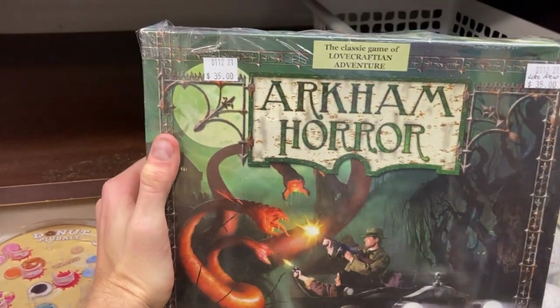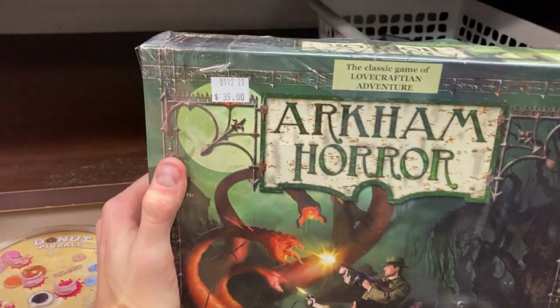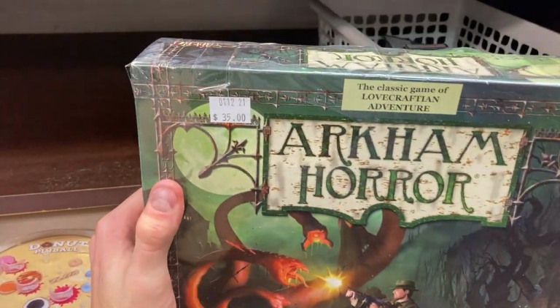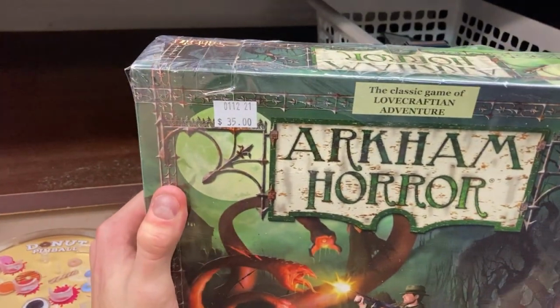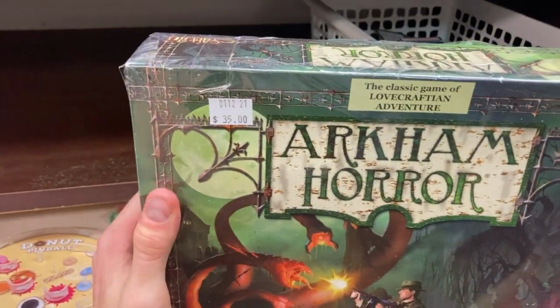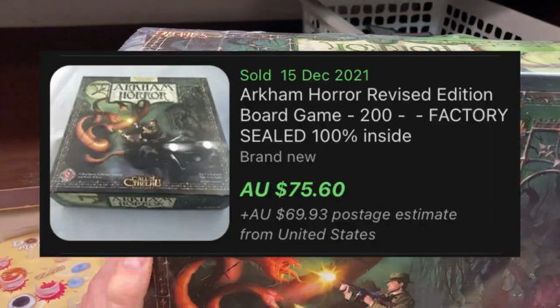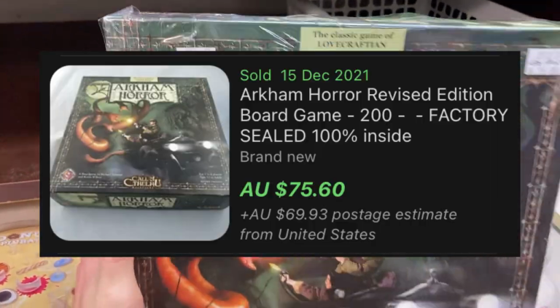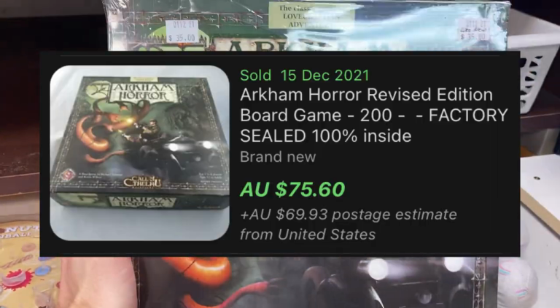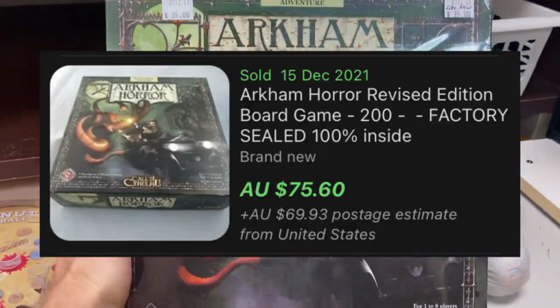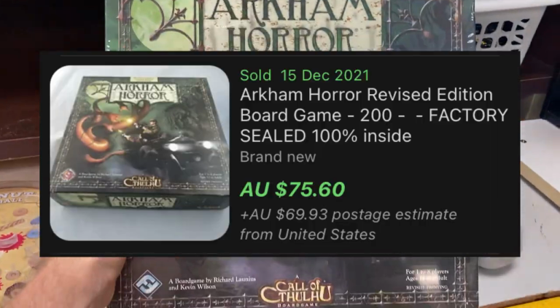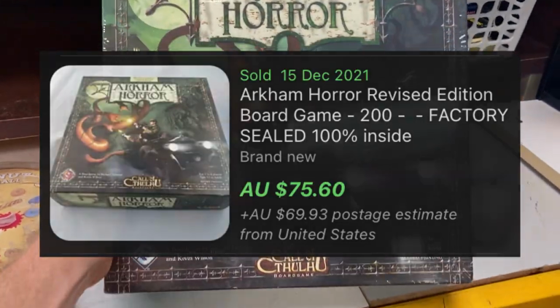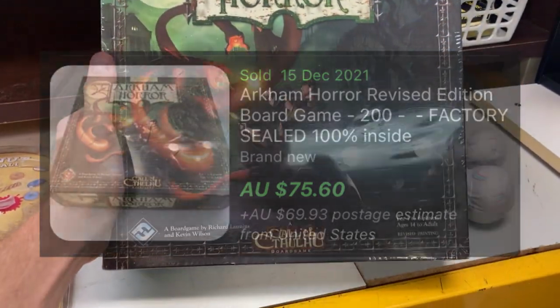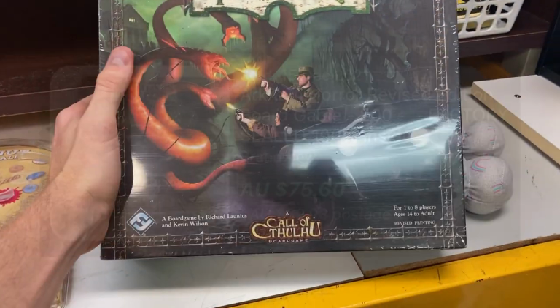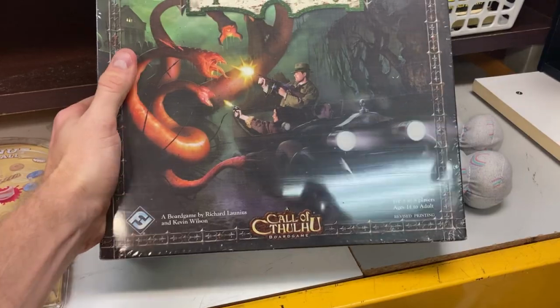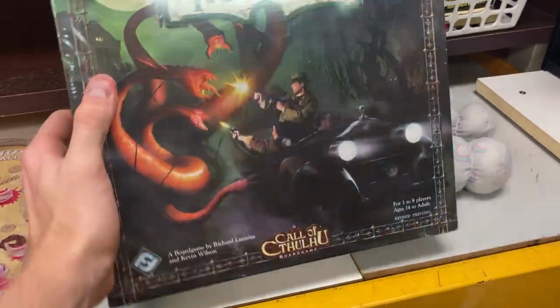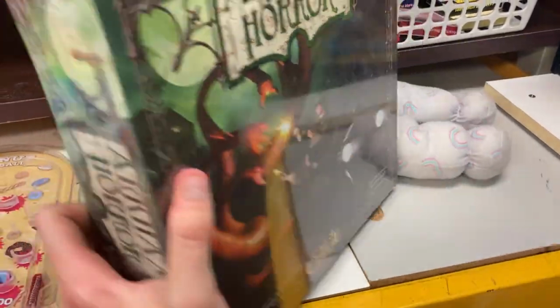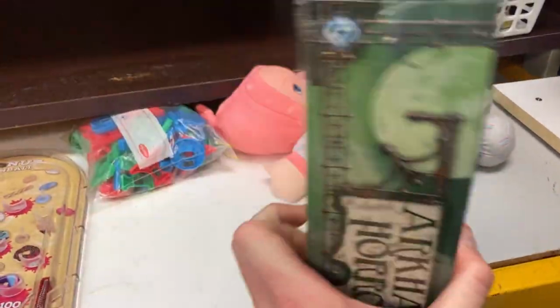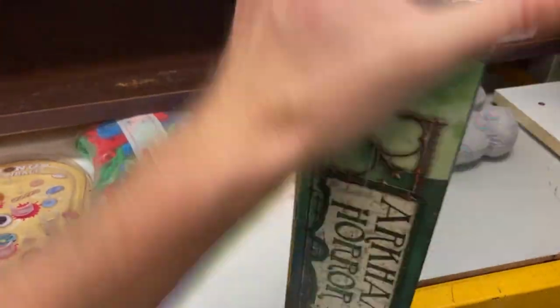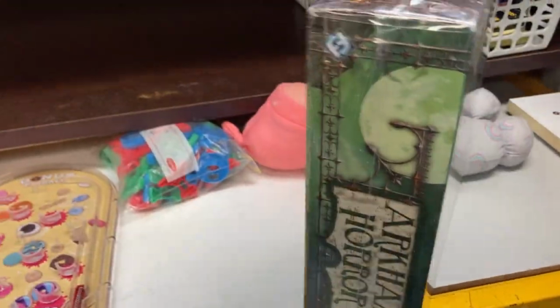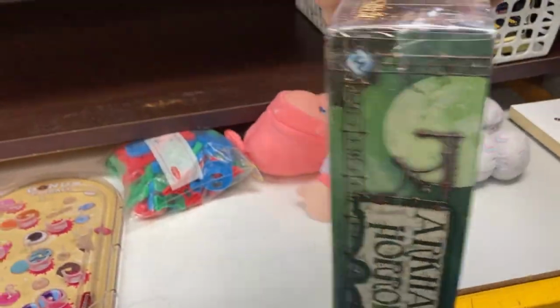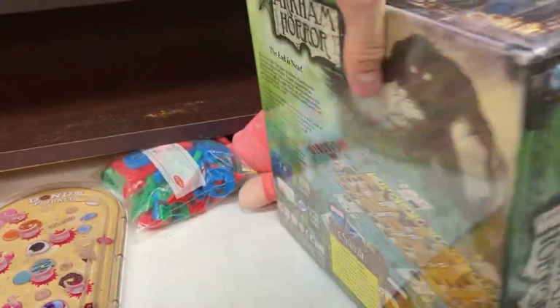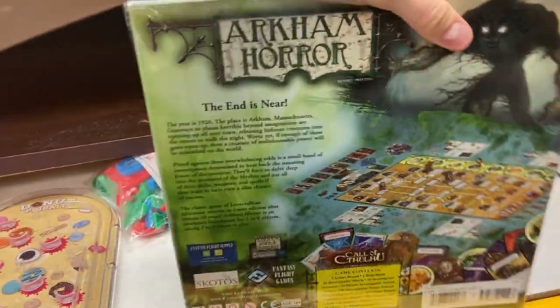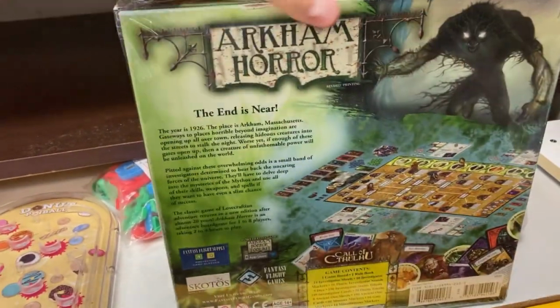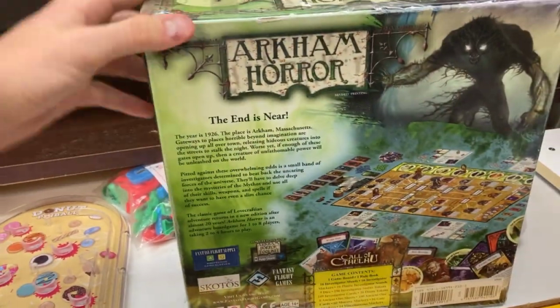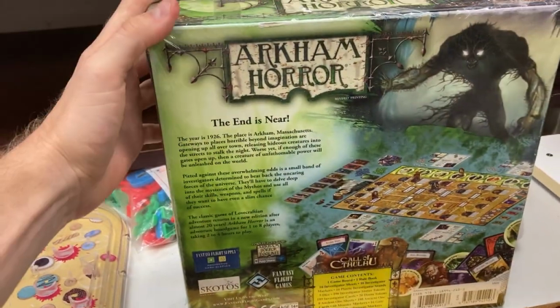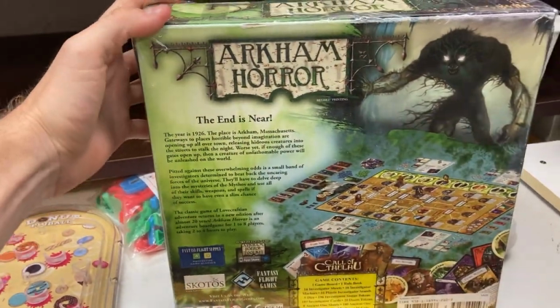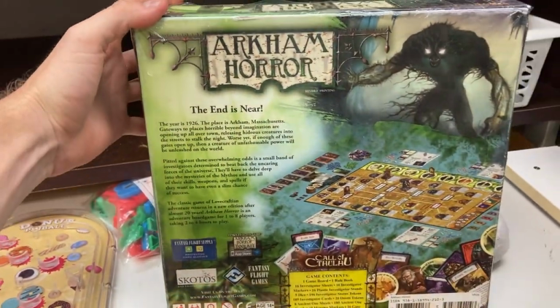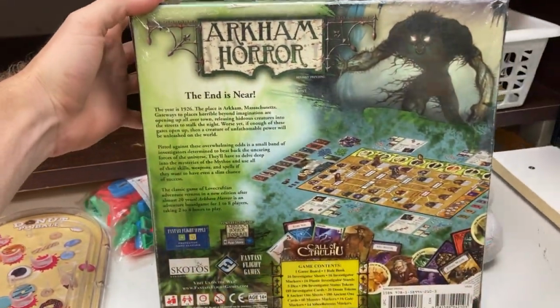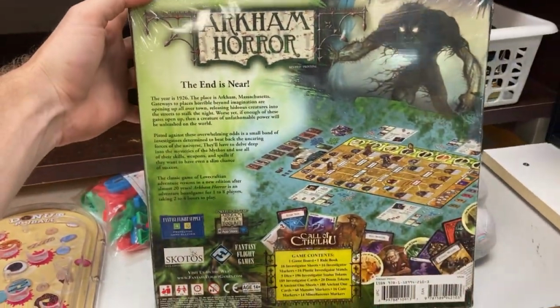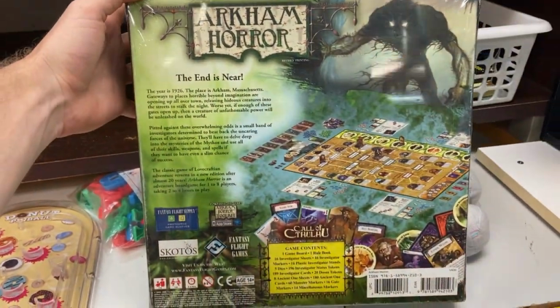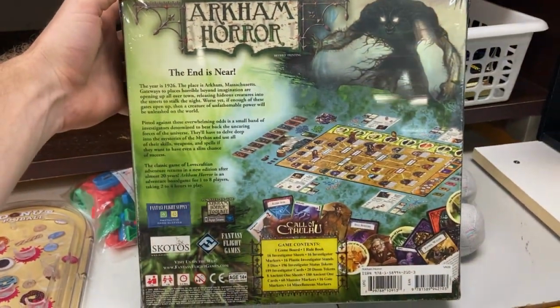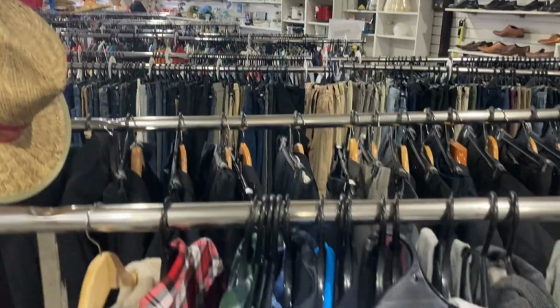I've also got Arkham Horror here, the board game. Brand new sealed — goes for about $75 overseas. But this one was actually second-hand sealed, so I did have to leave it behind.